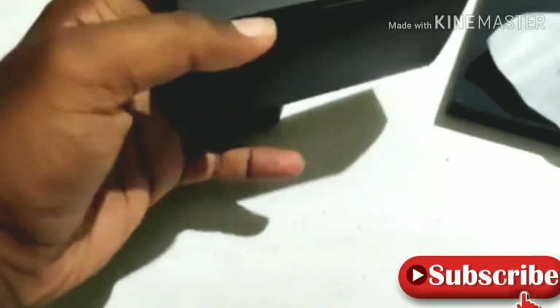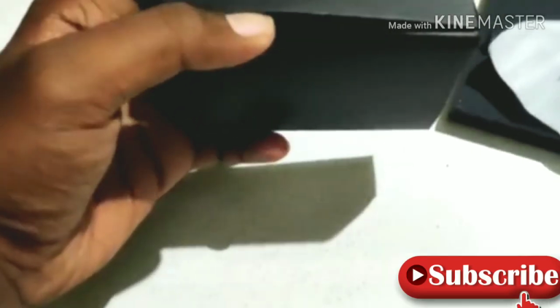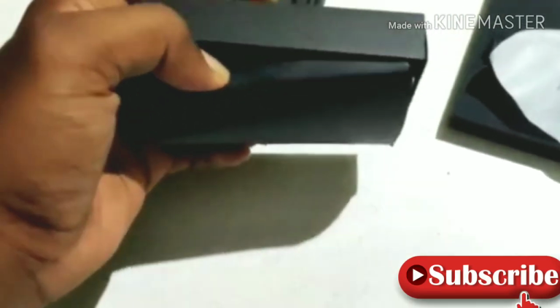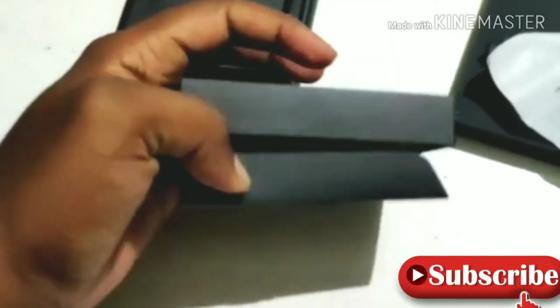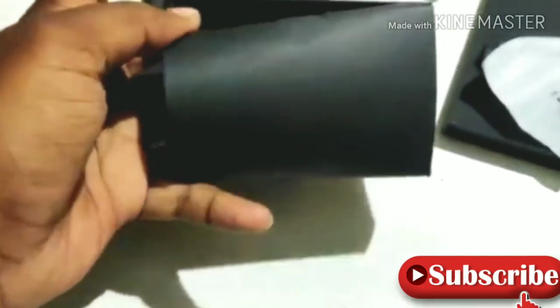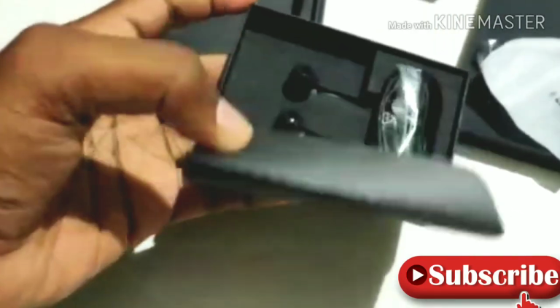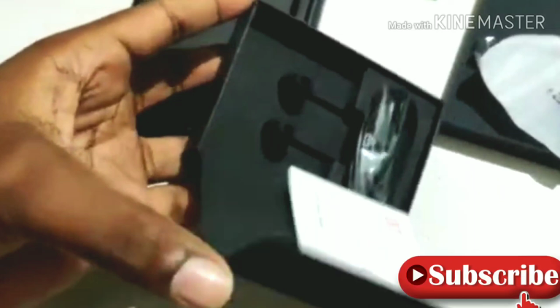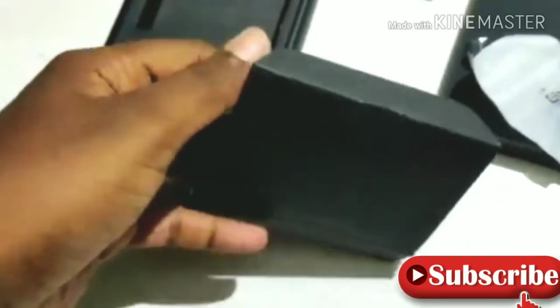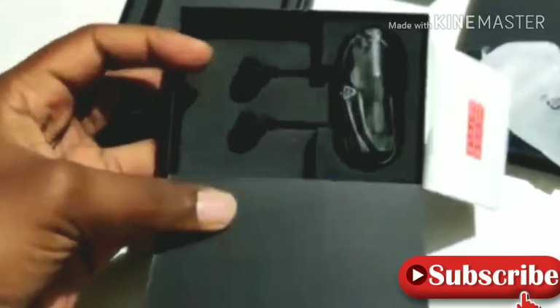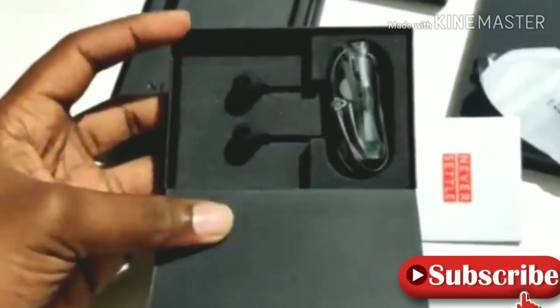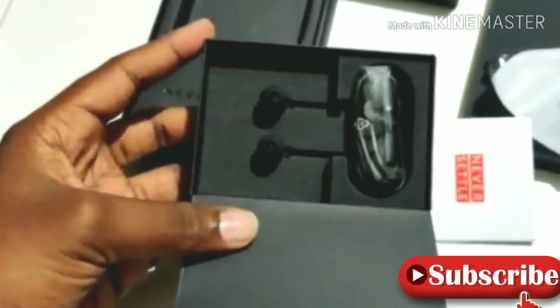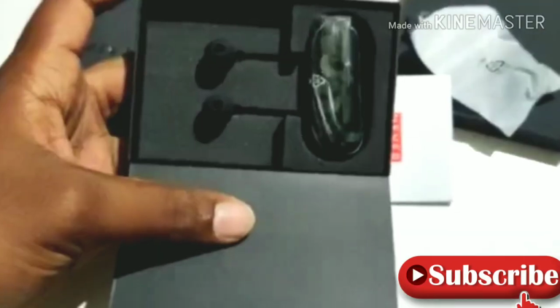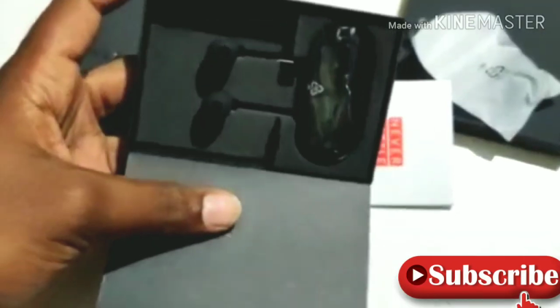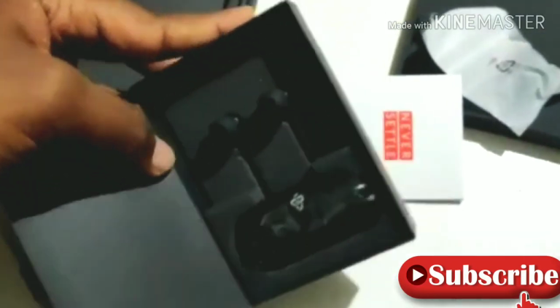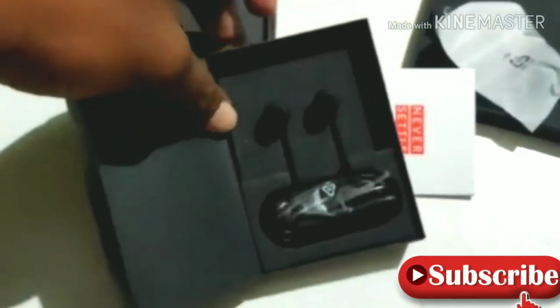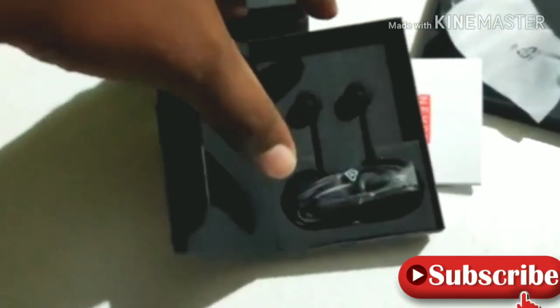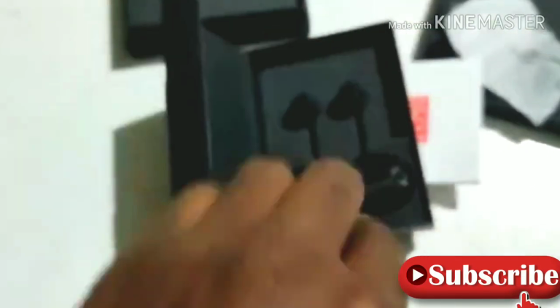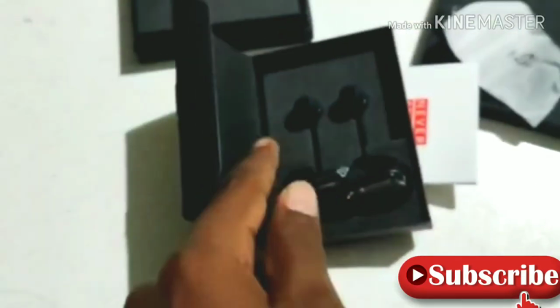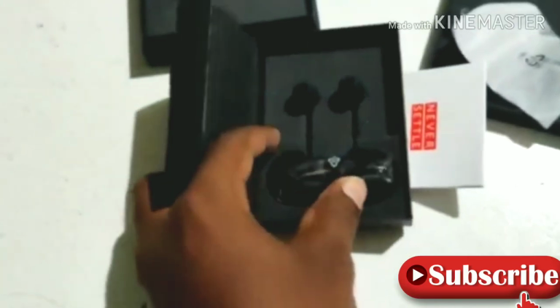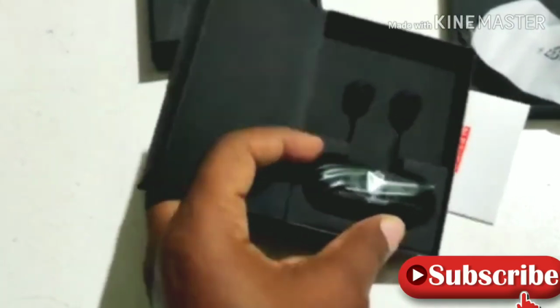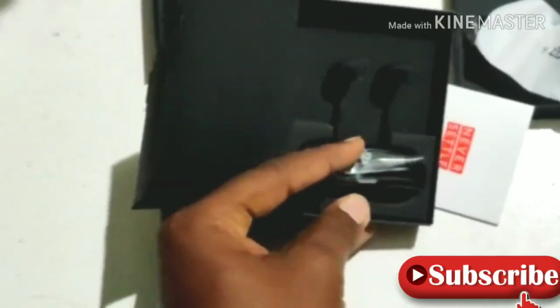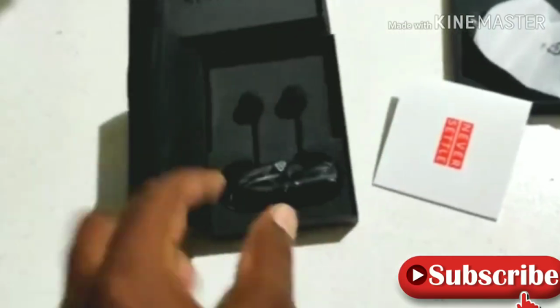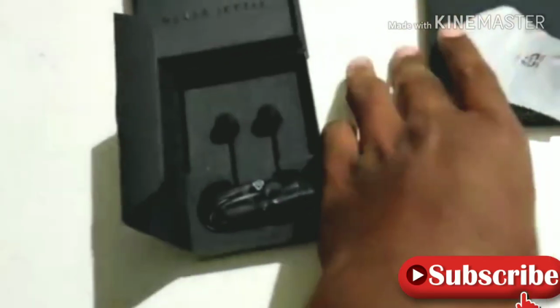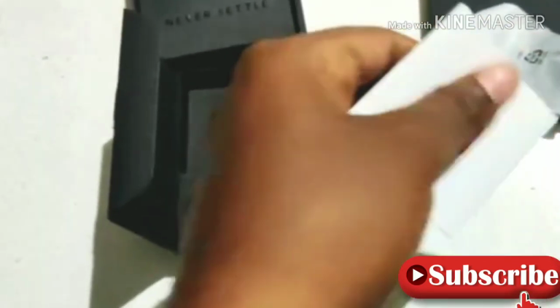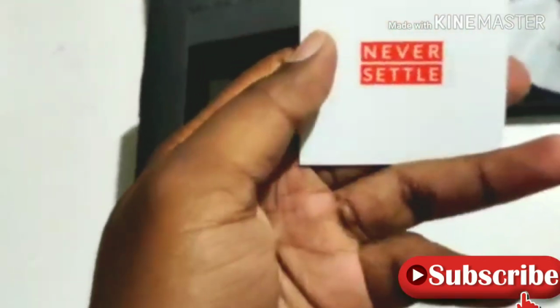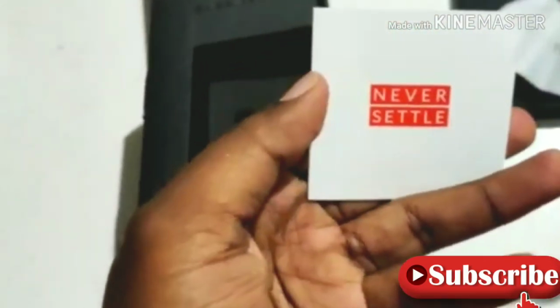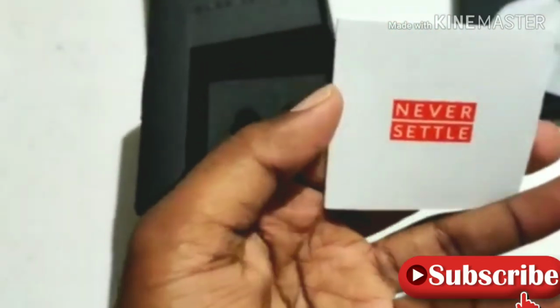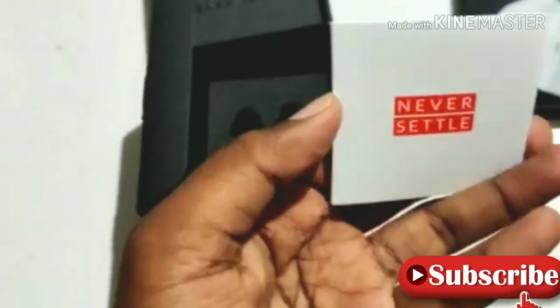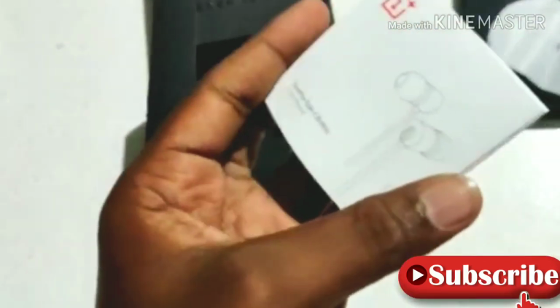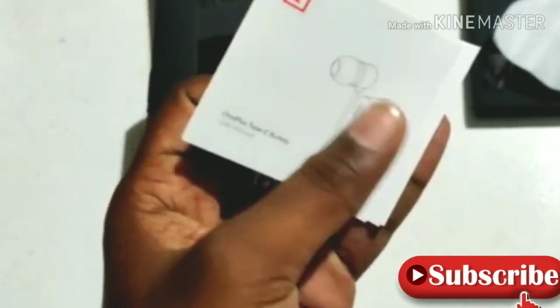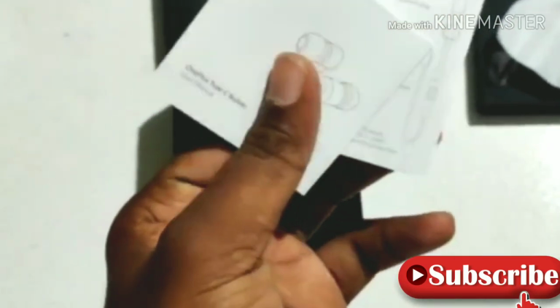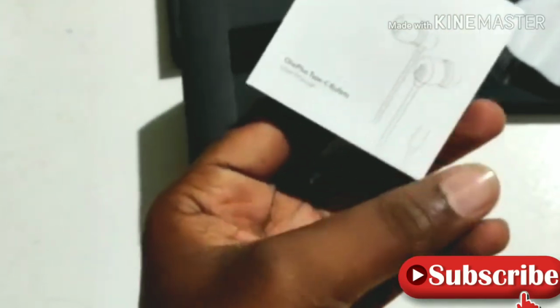Let's open the earphones. If you want to use the earphones, you can. You can also use the user manual. I have guidance and I will give you the guide.